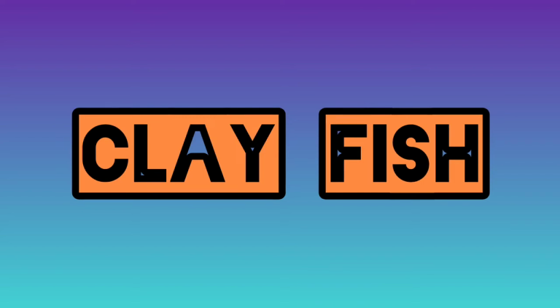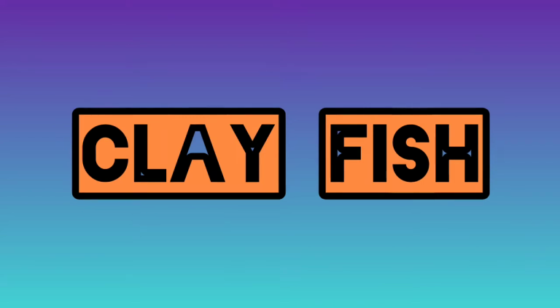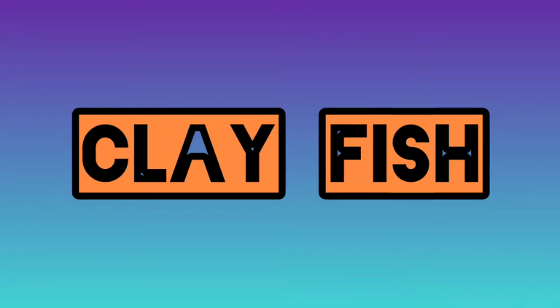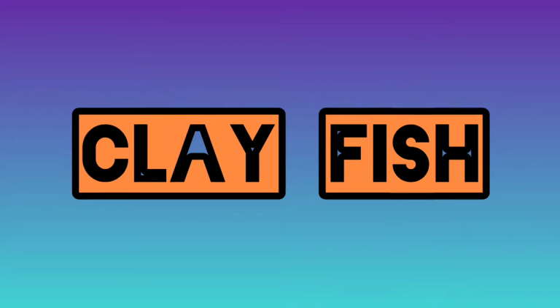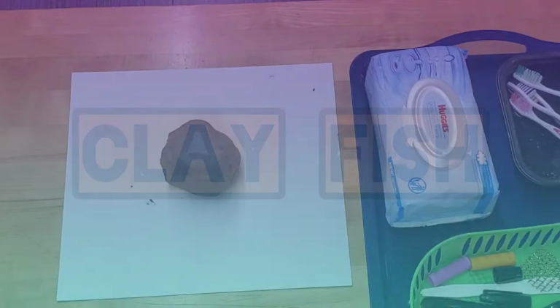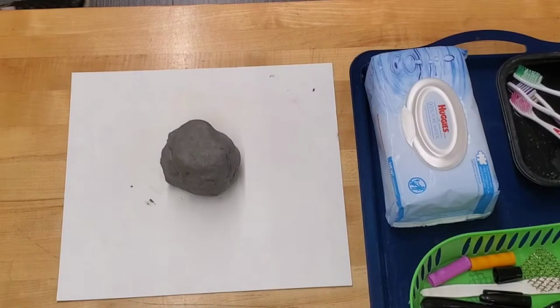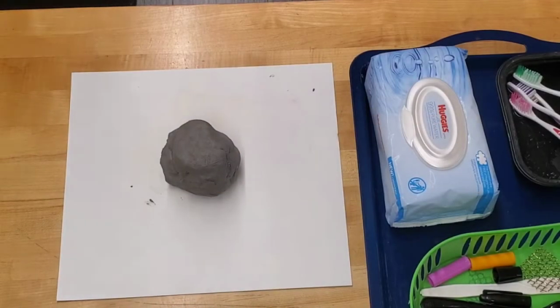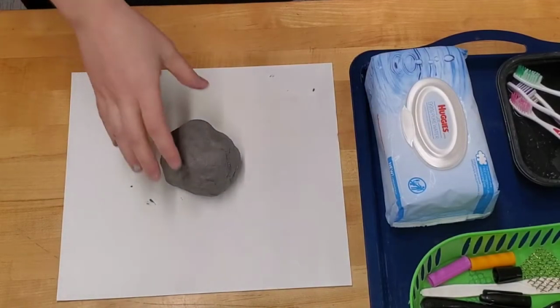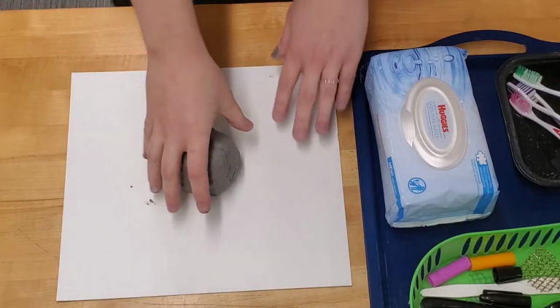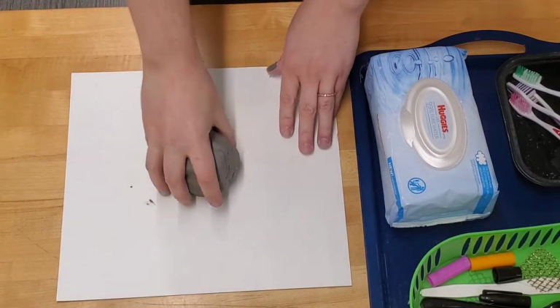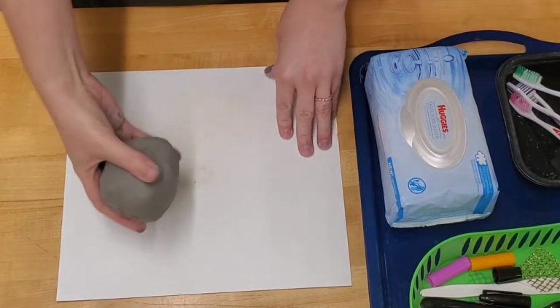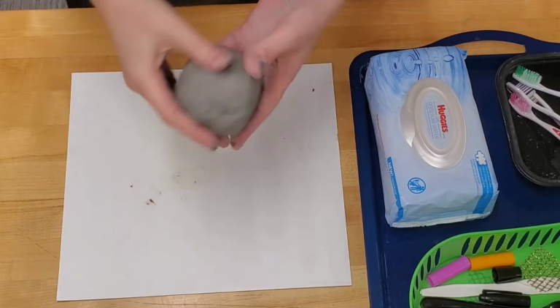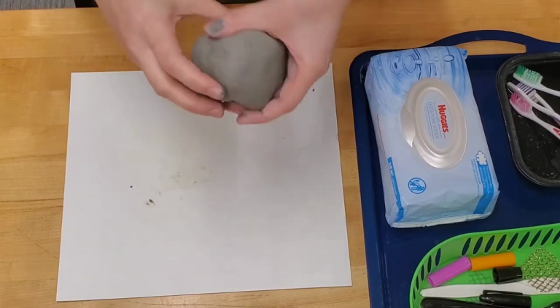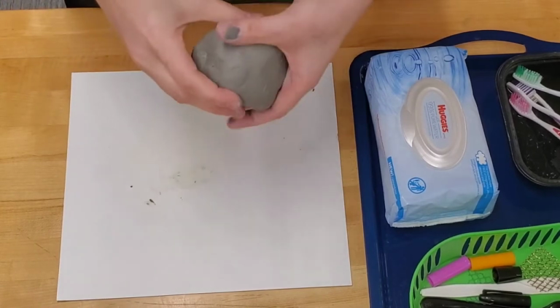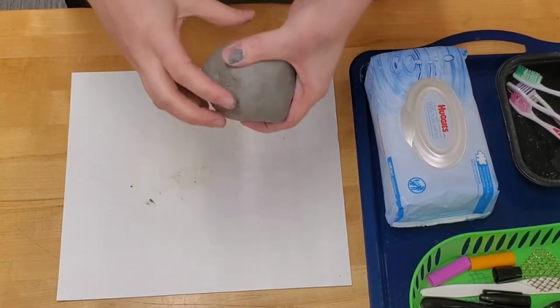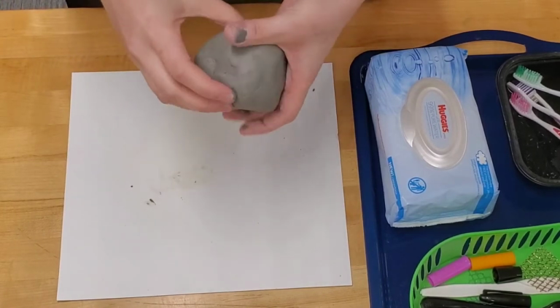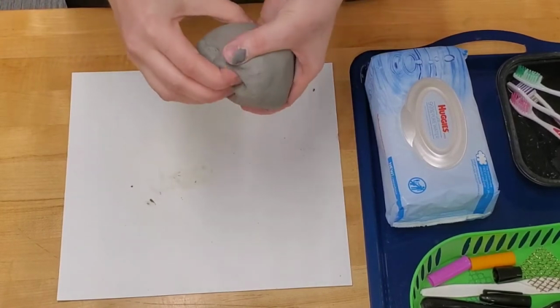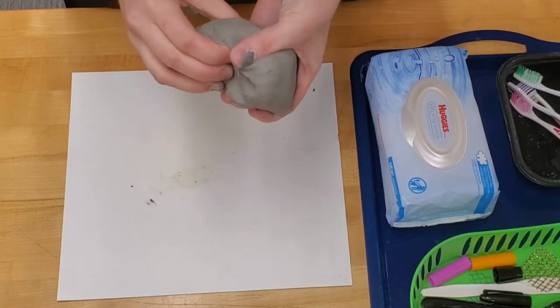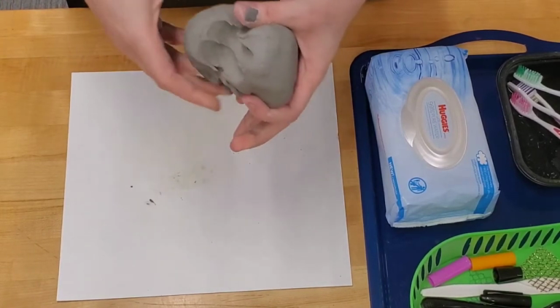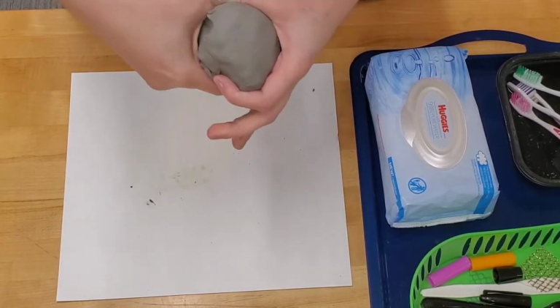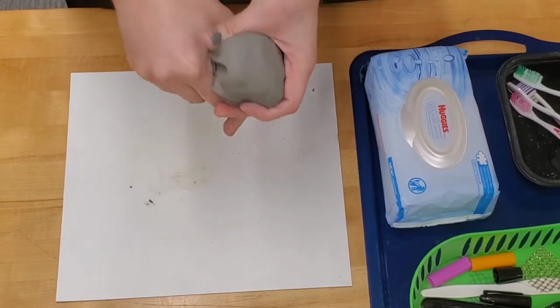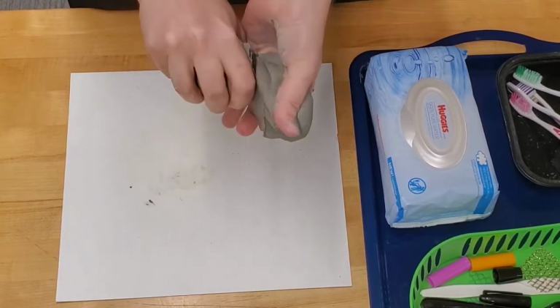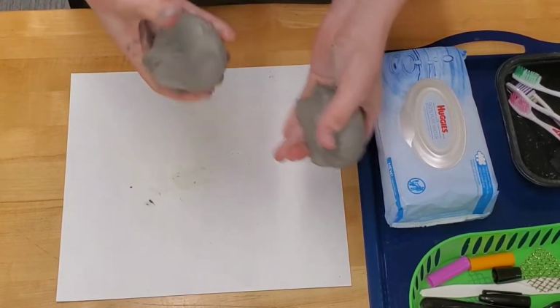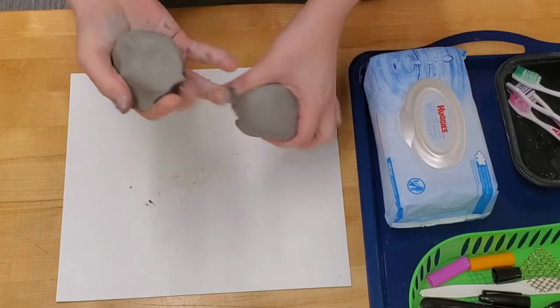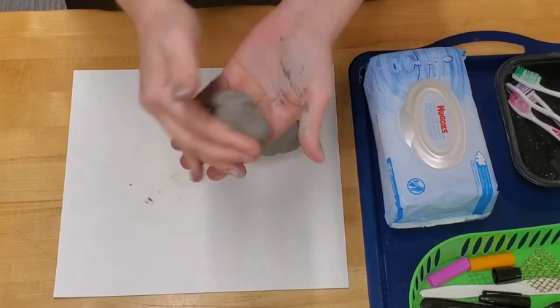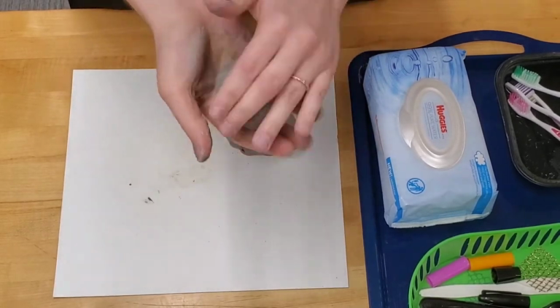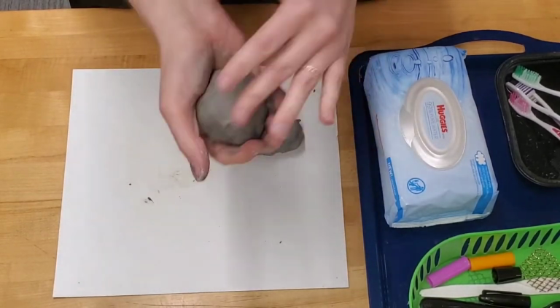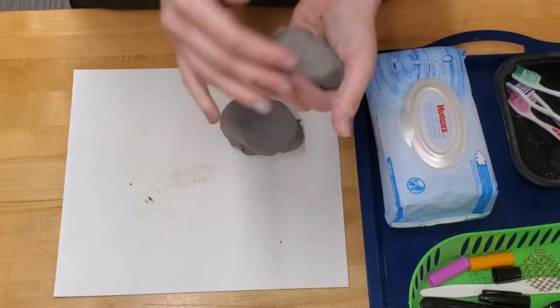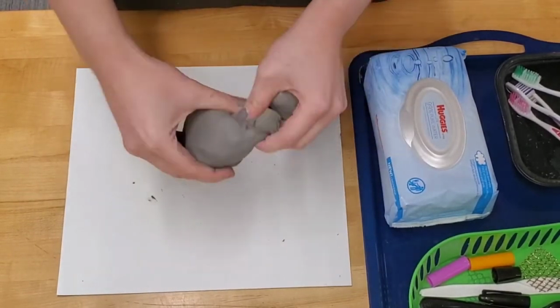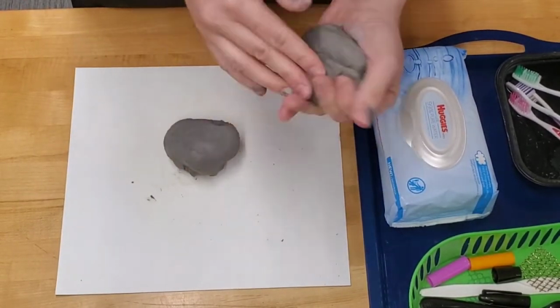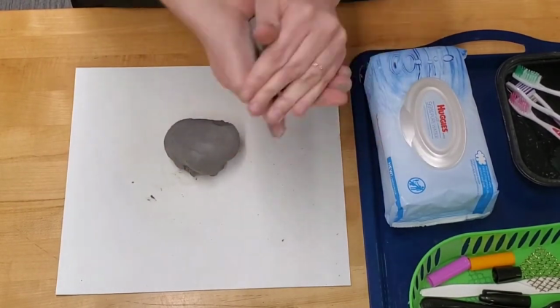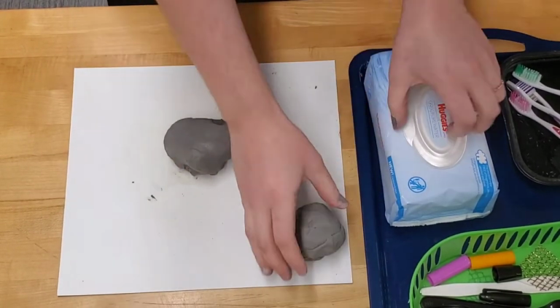Hello artists, today we will be making a fish out of clay. First thing we're going to do is split the ball of clay about in half. We'll use this part later on, so put it underneath a wet wipe so it doesn't dry out.